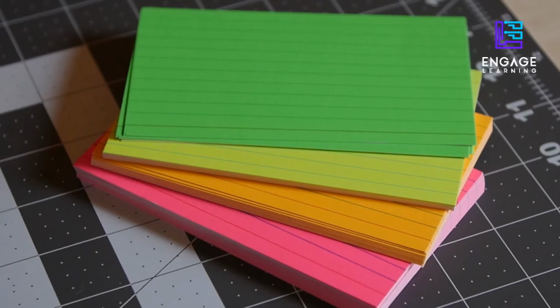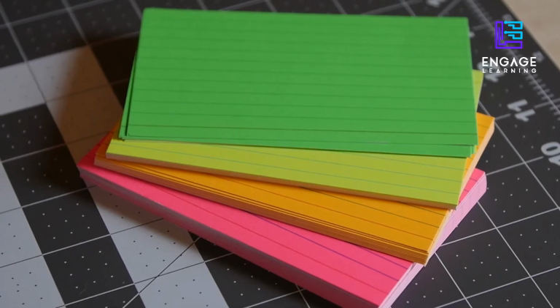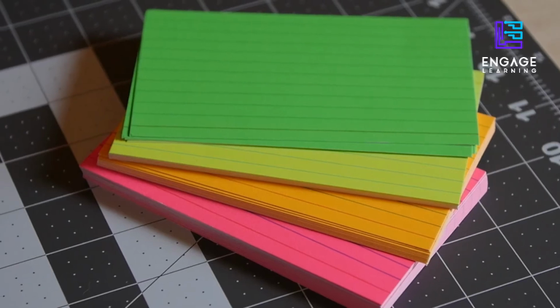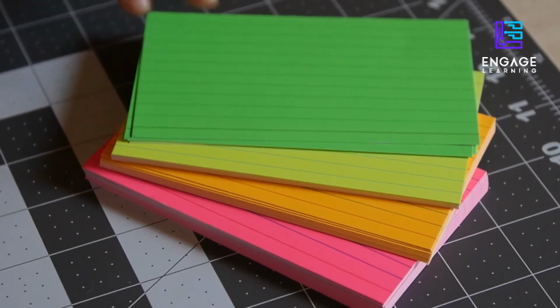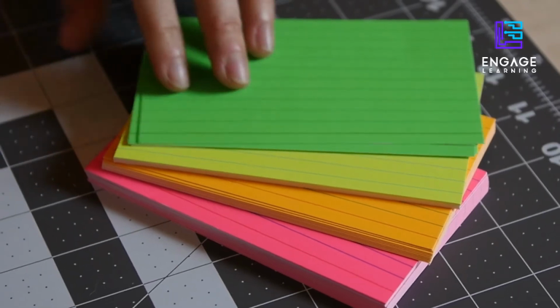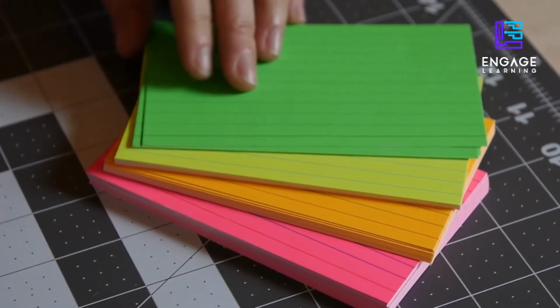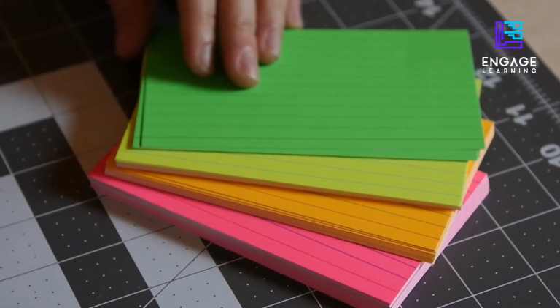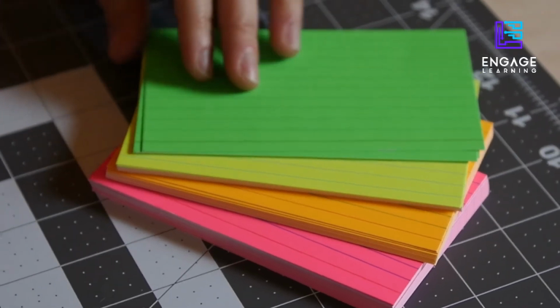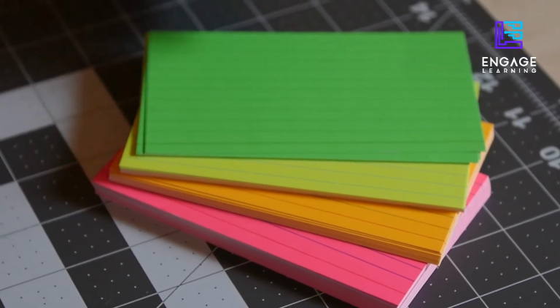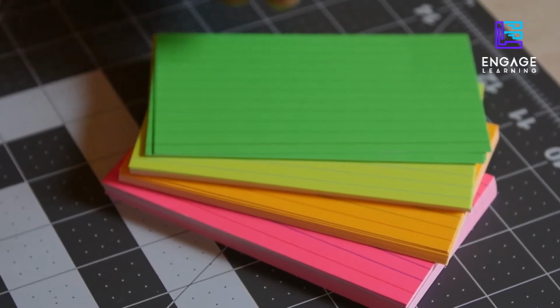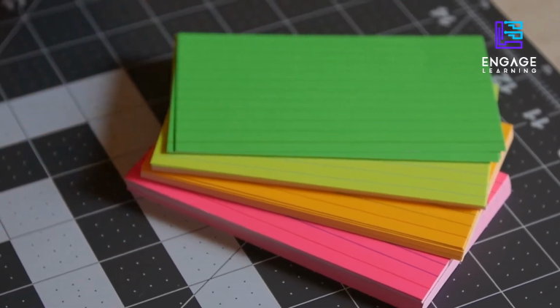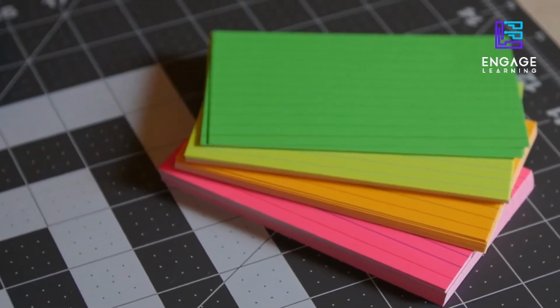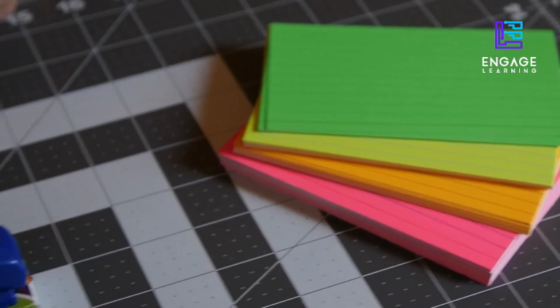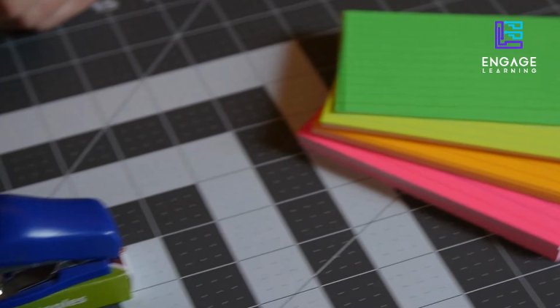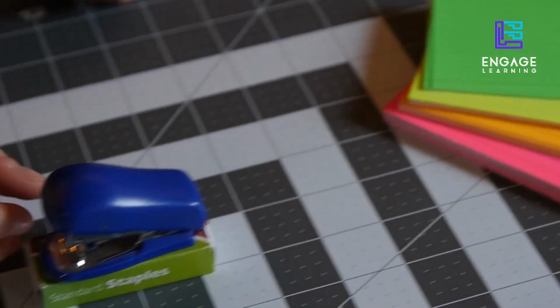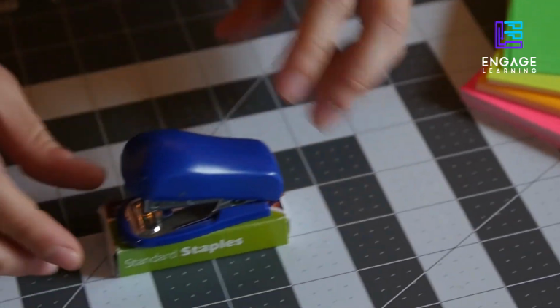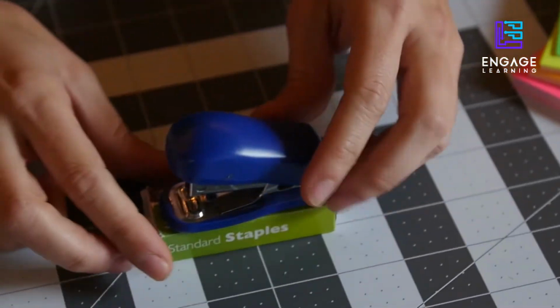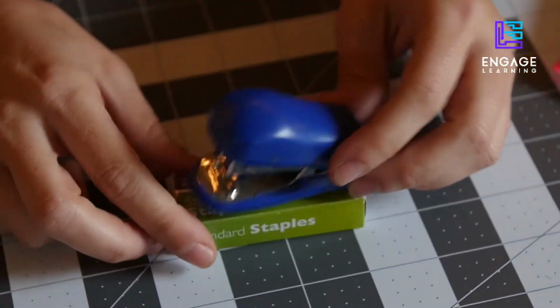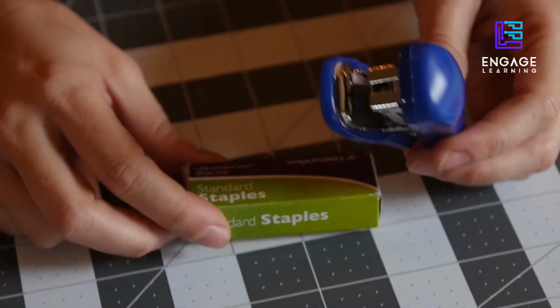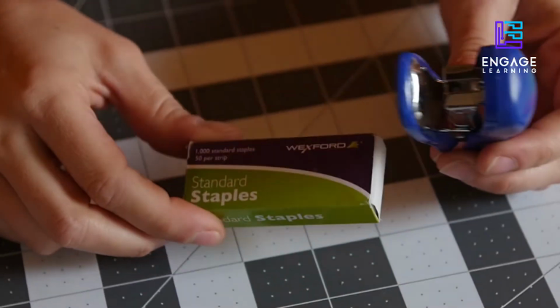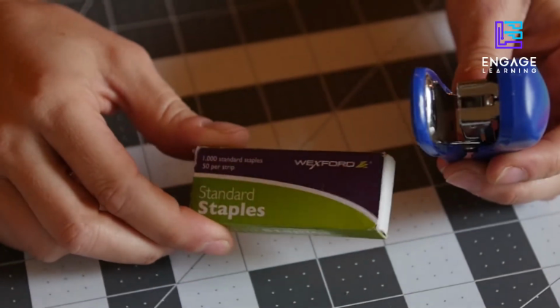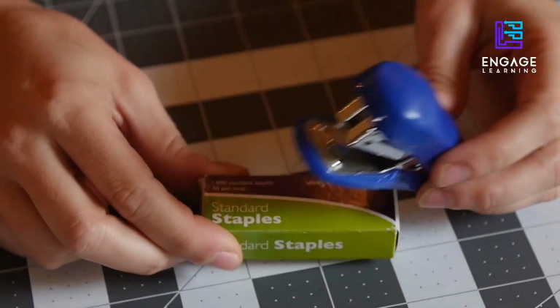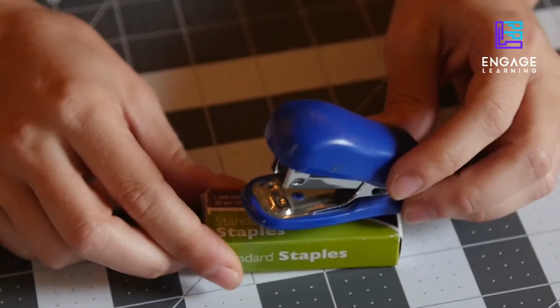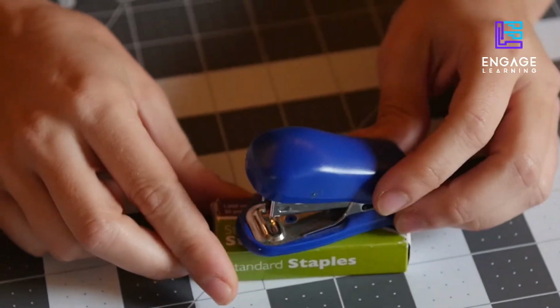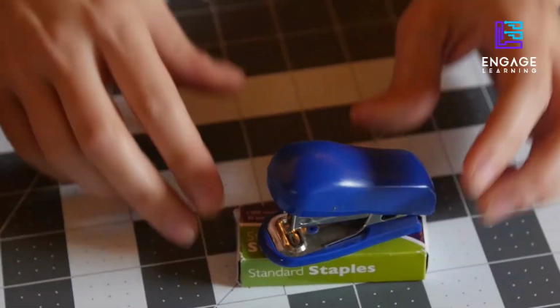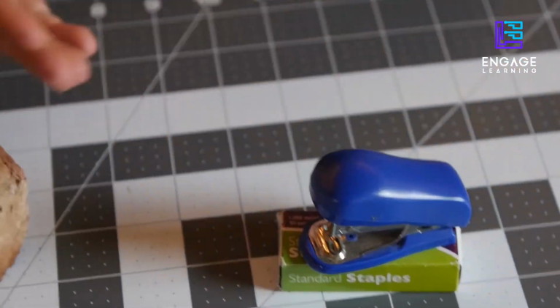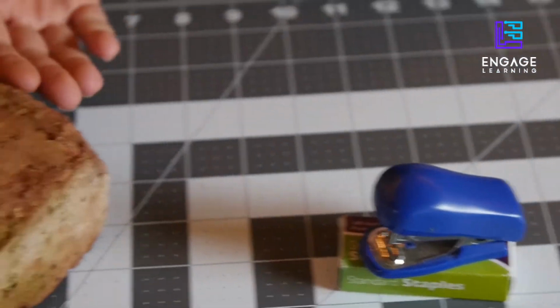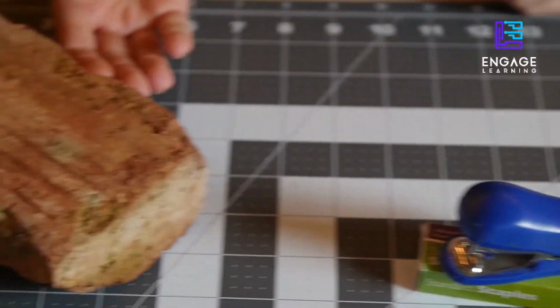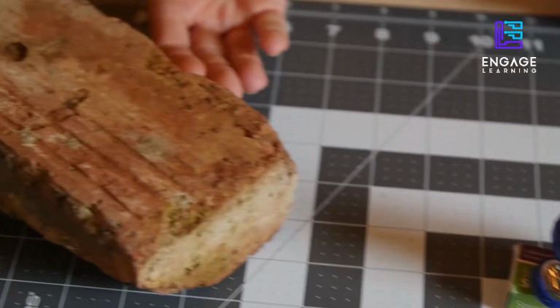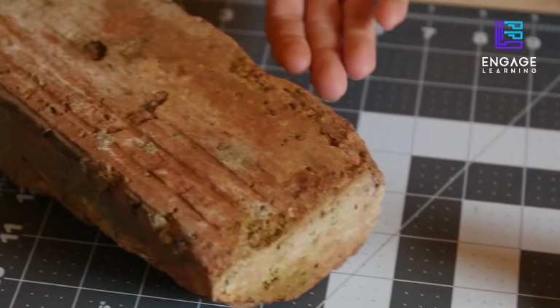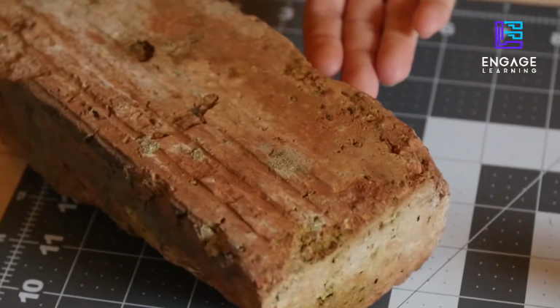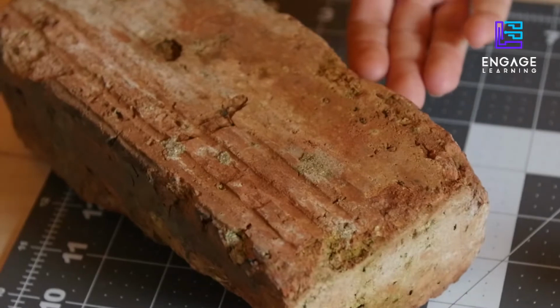You'll need a stack of note cards — any color is fine — a stapler with staples, and a brick or heavy book.